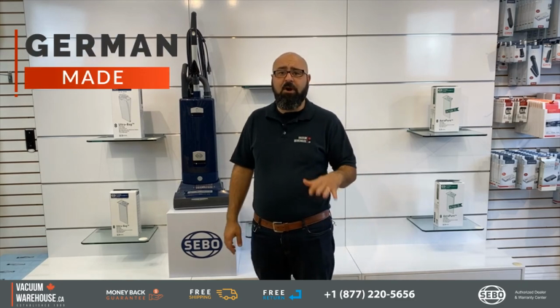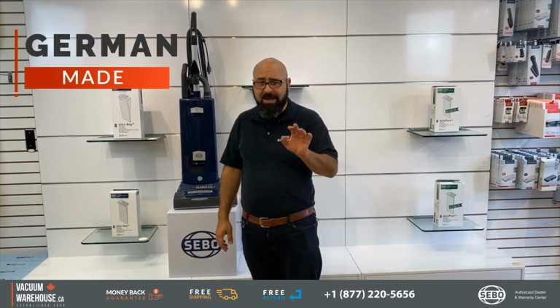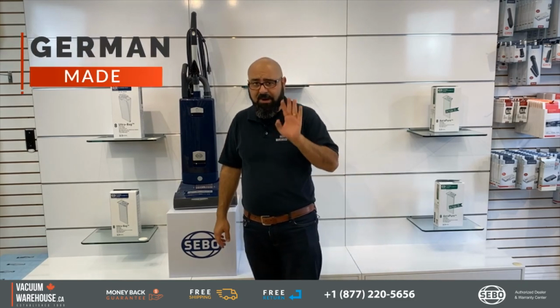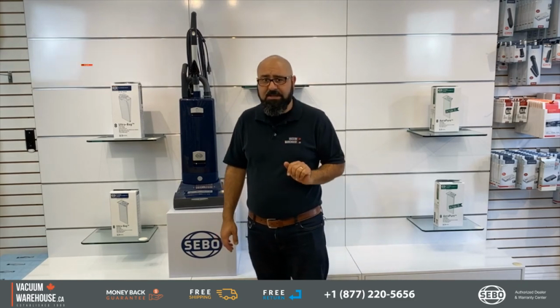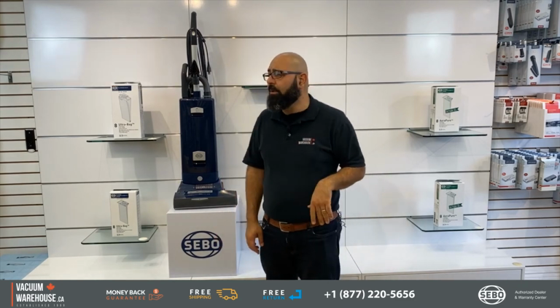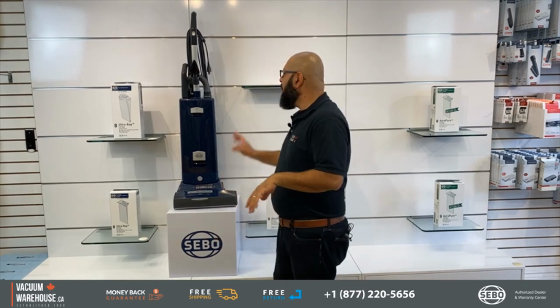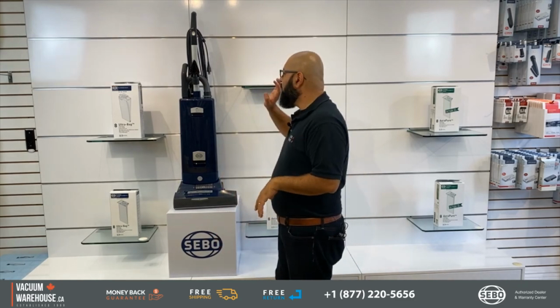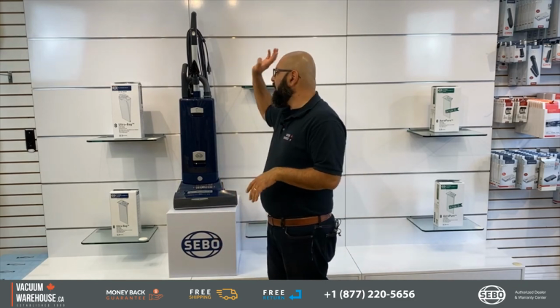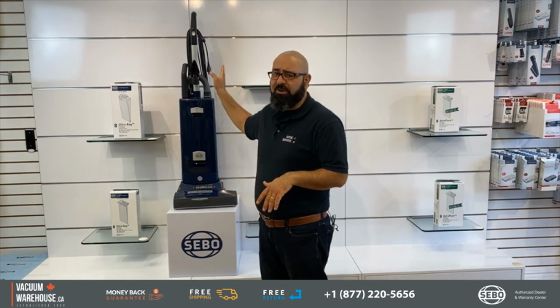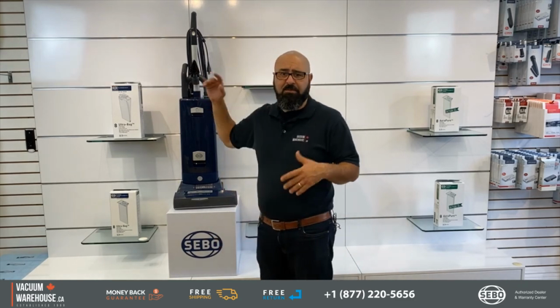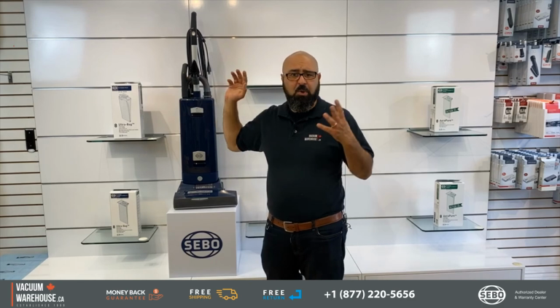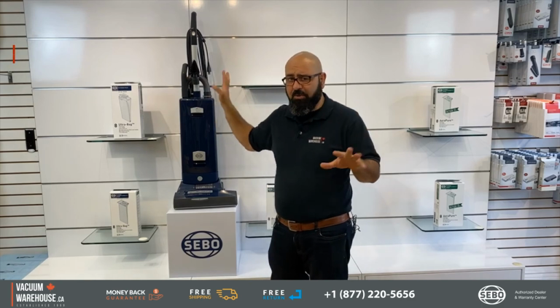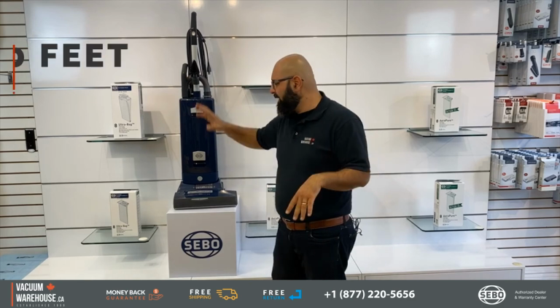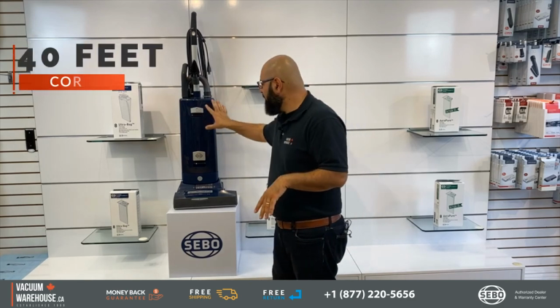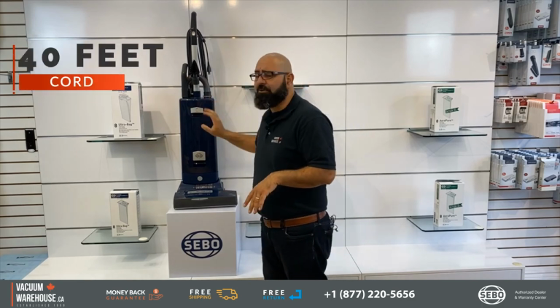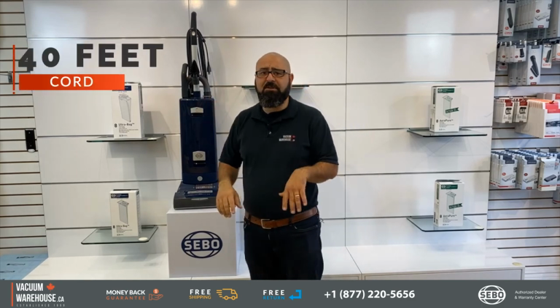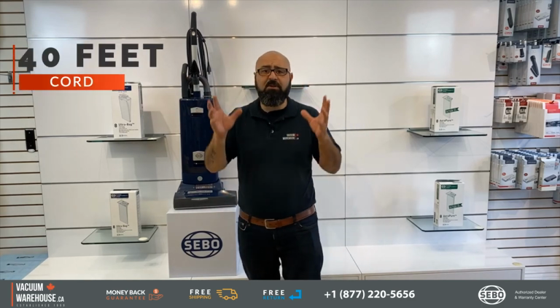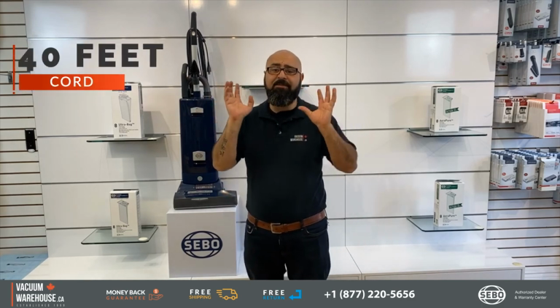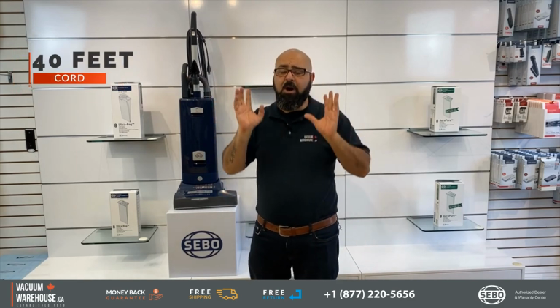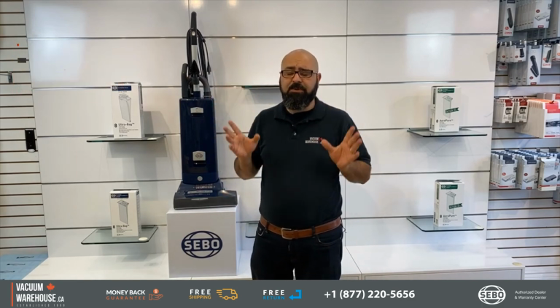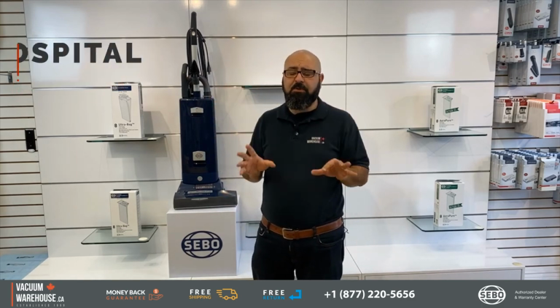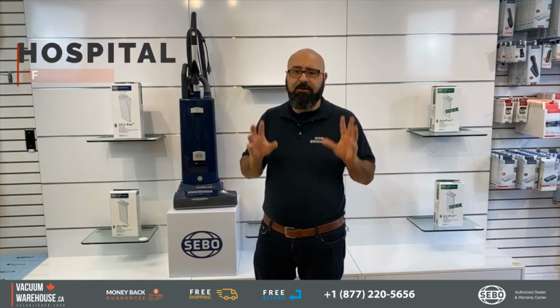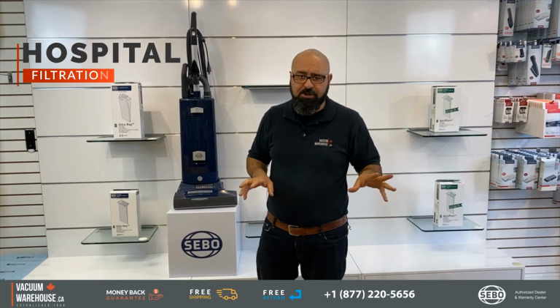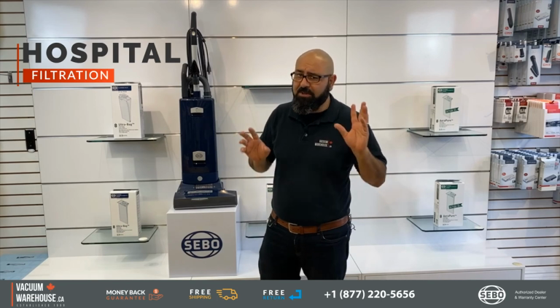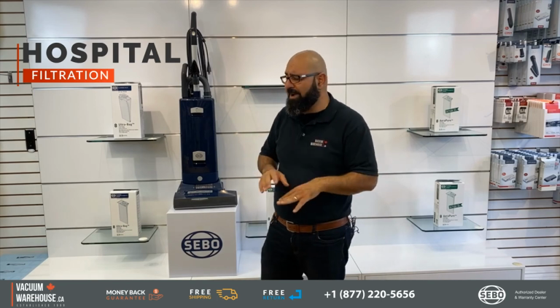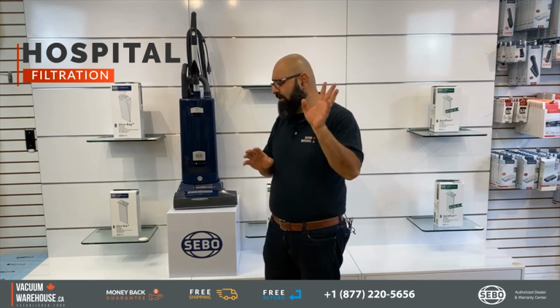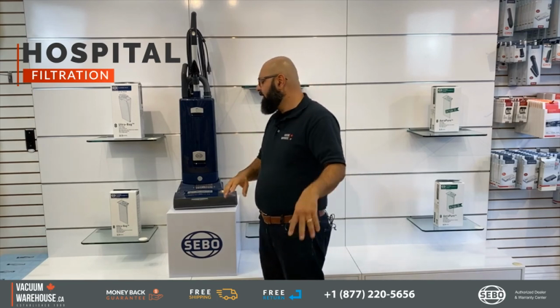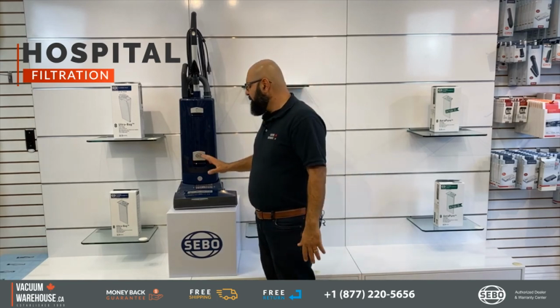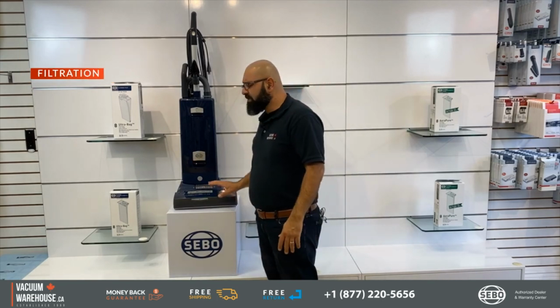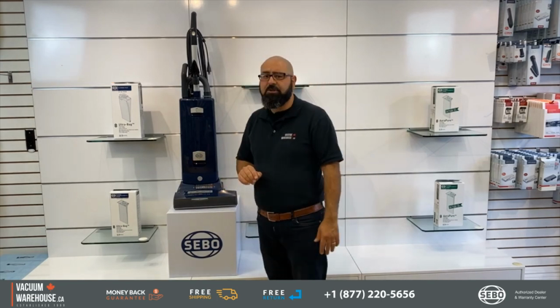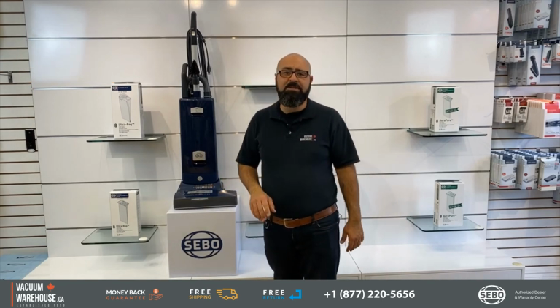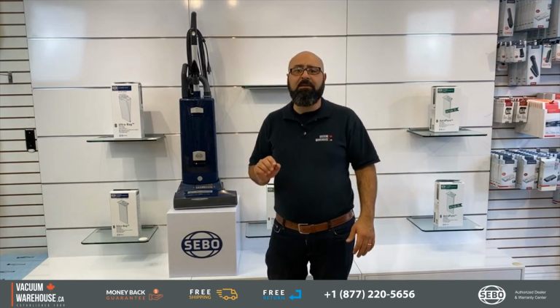It comes with a 40-foot commercial cord. They have hospital-grade filtration with HEPA bags and all that, but the star of the show is the electric powerhead — it's the smartest powerhead on the market today.